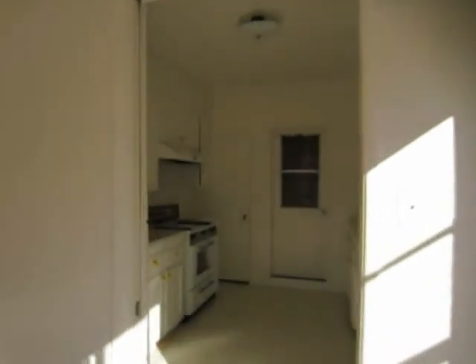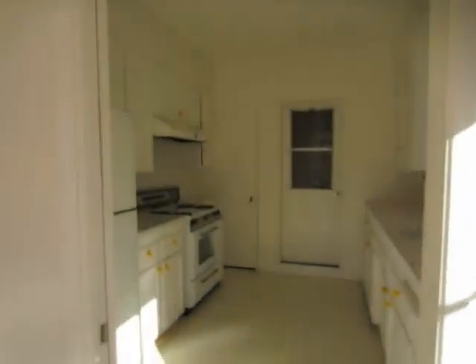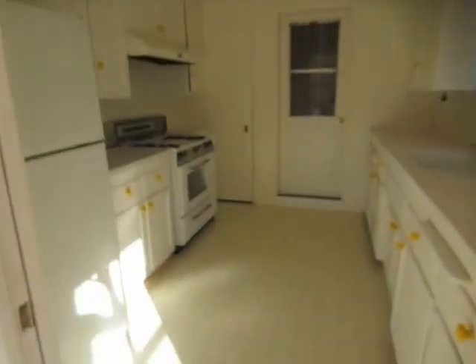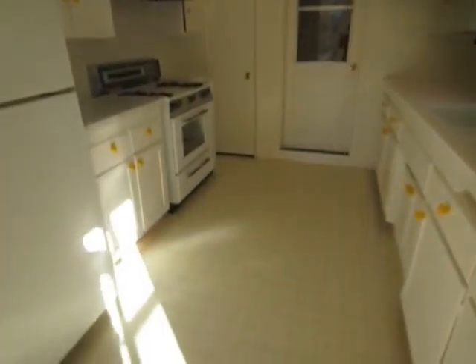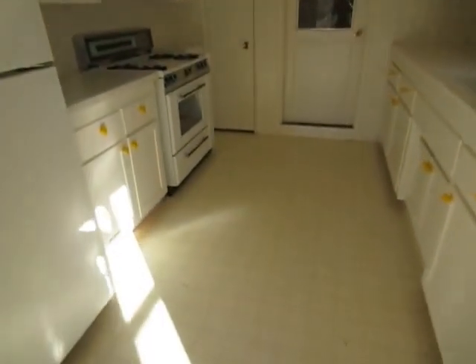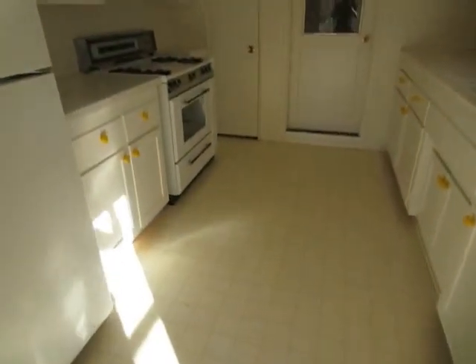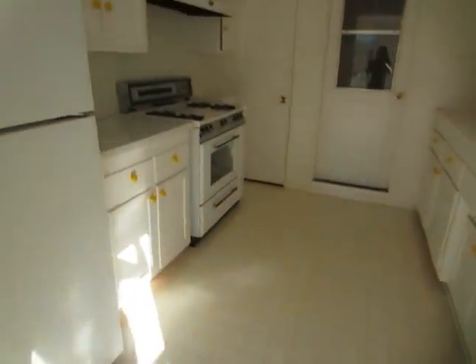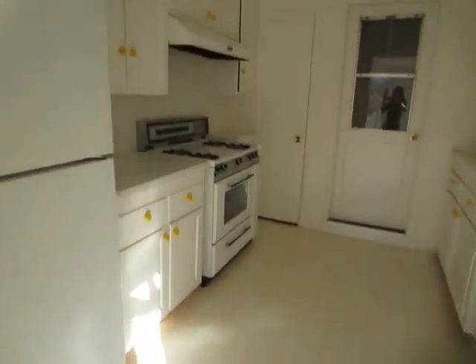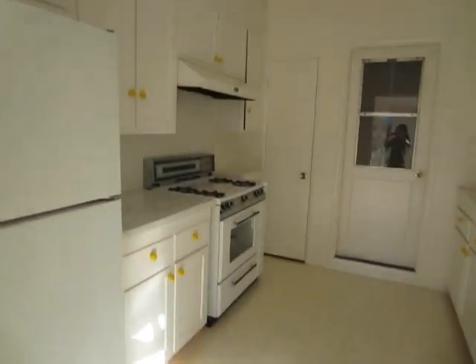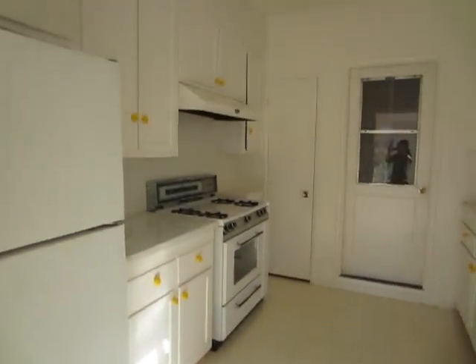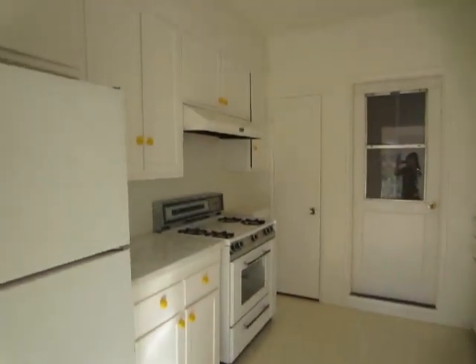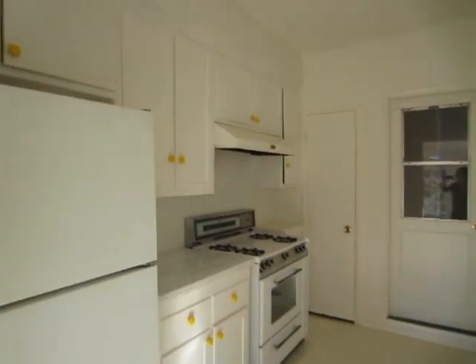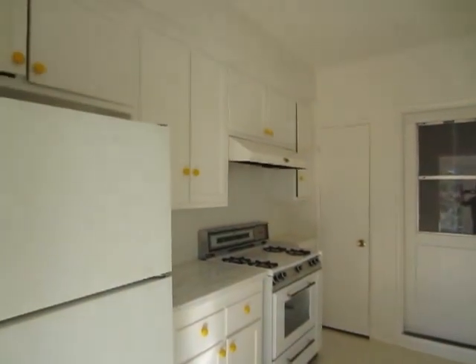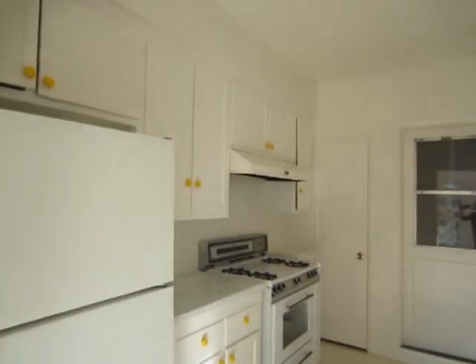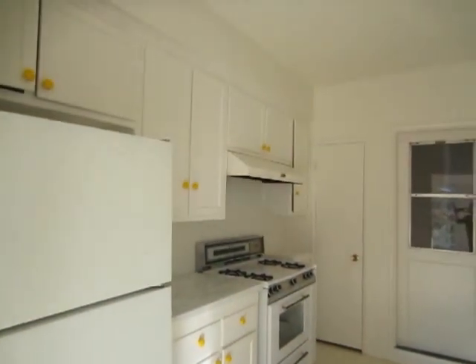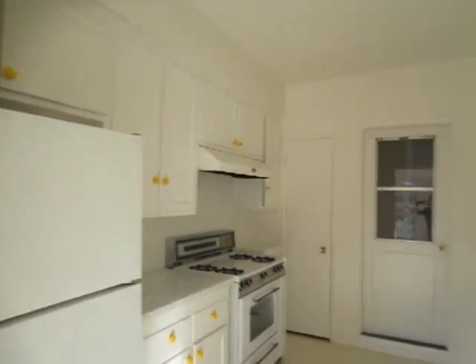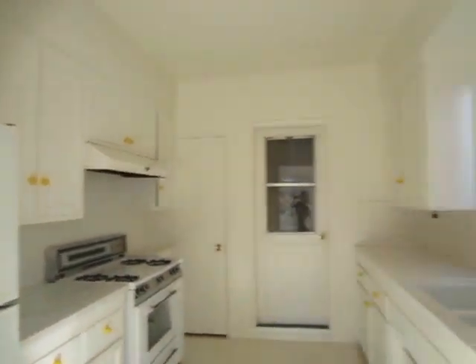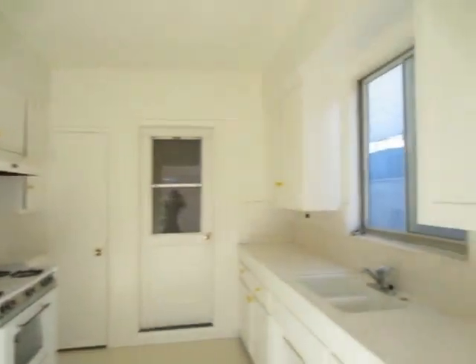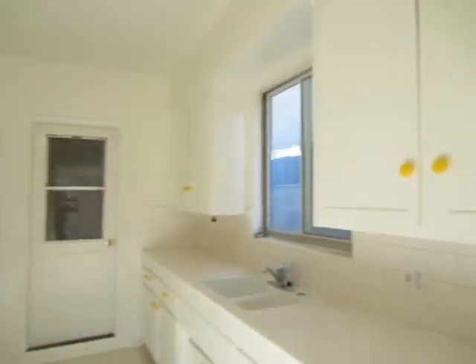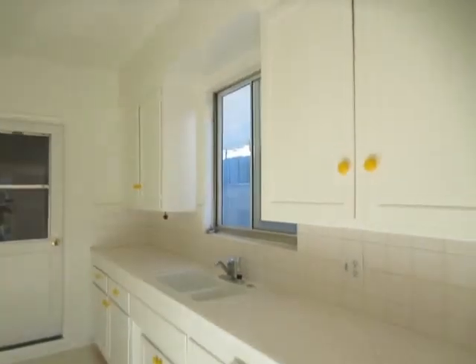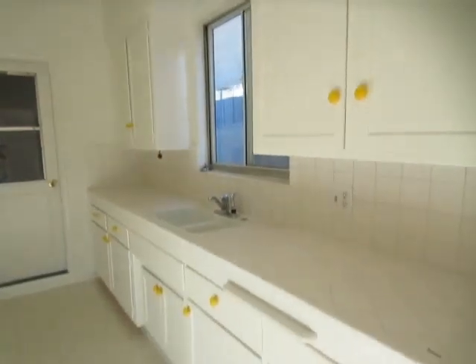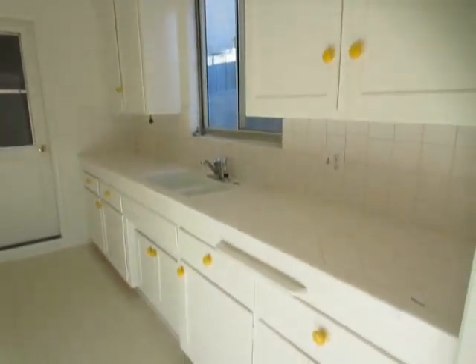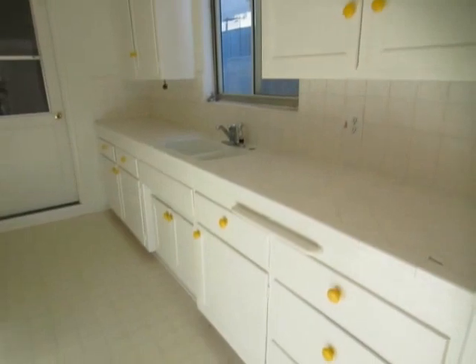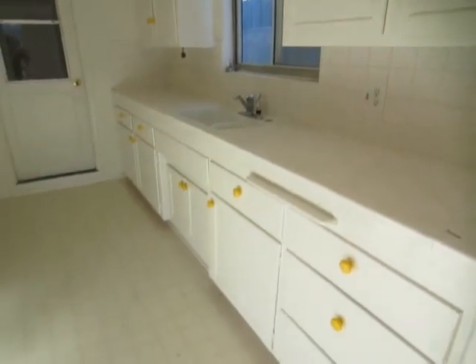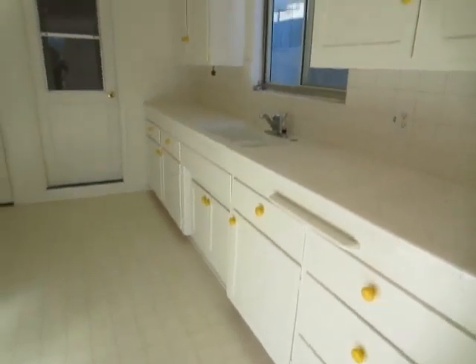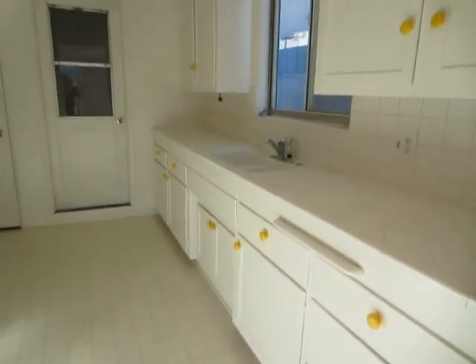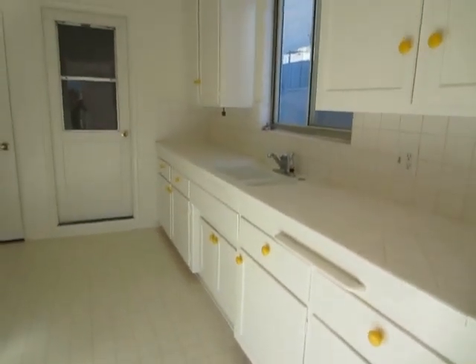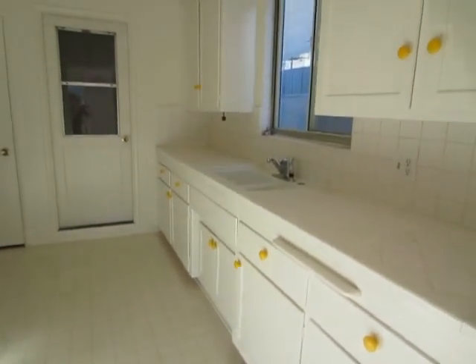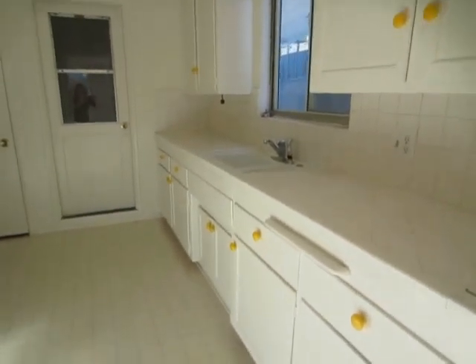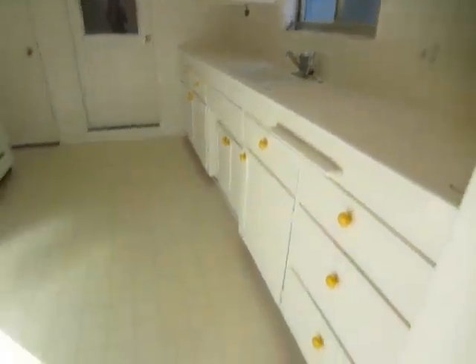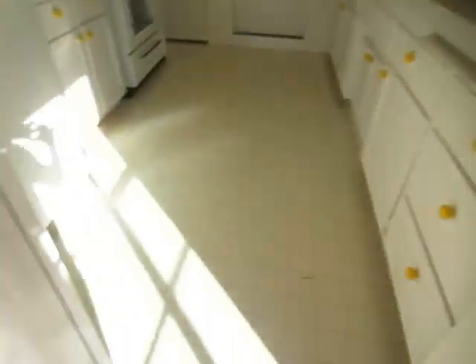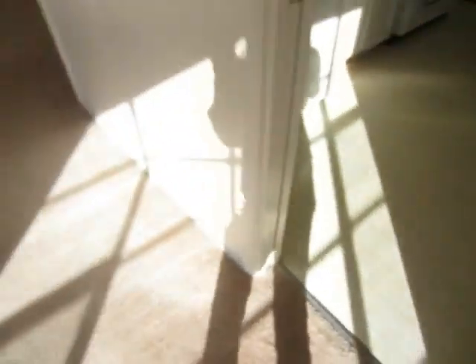The kitchen has tile flooring, comes with all of the appliances, plenty of cabinet space, and classic tile counters. There's also a door here that leads out to a private balcony.